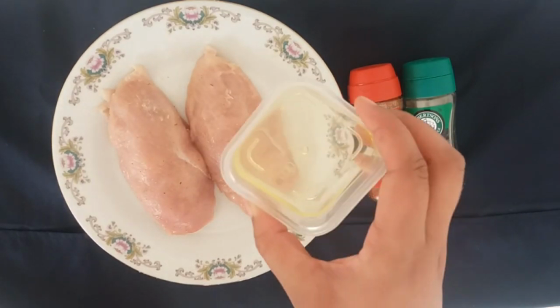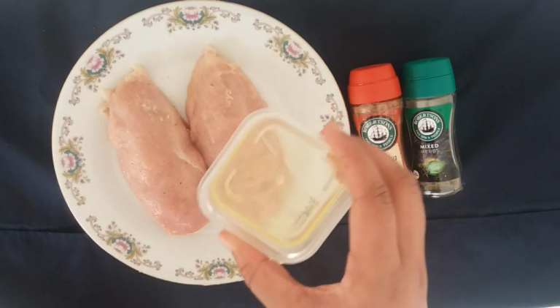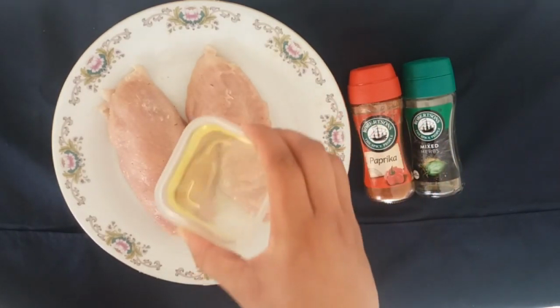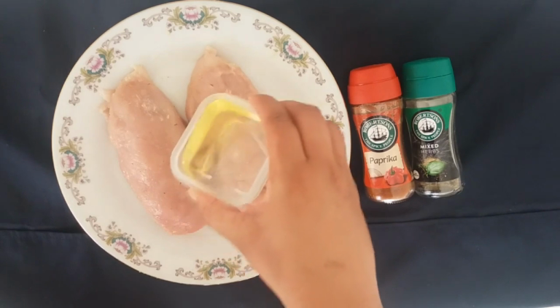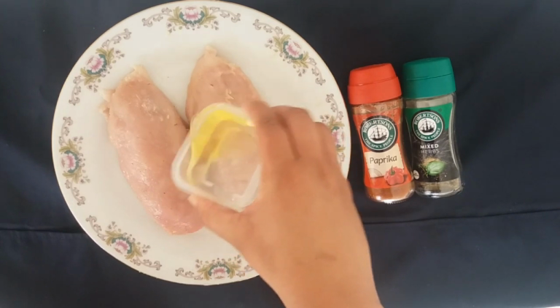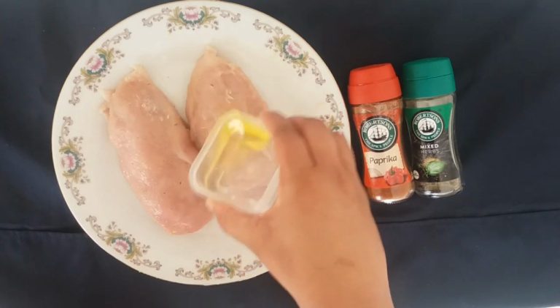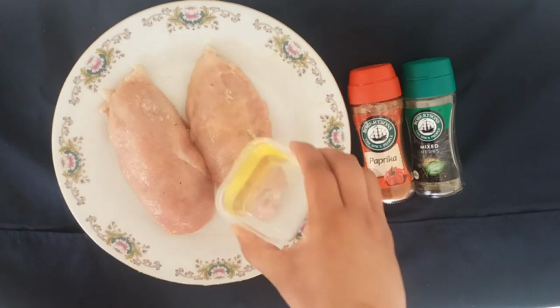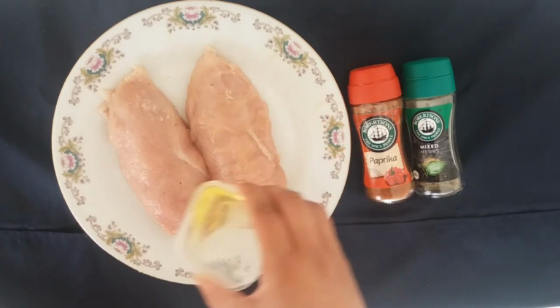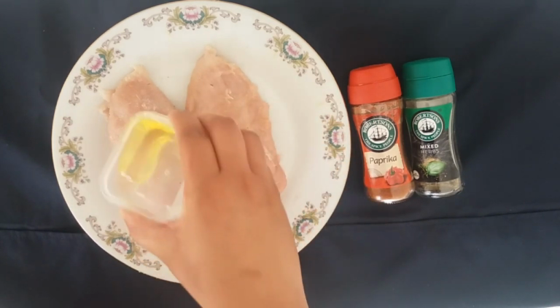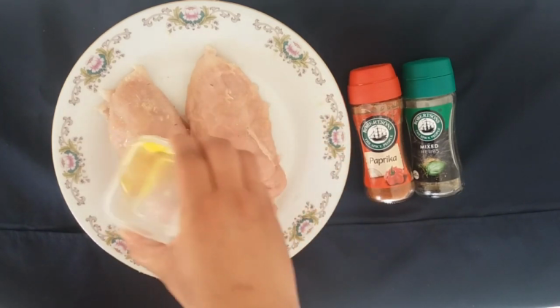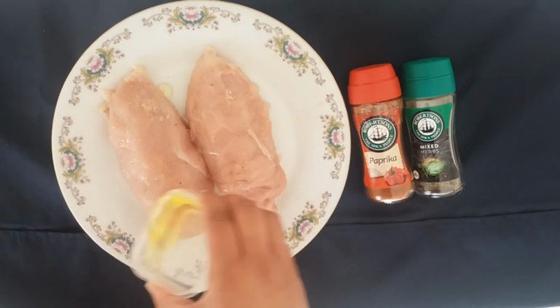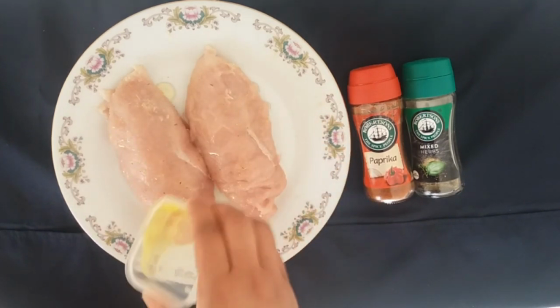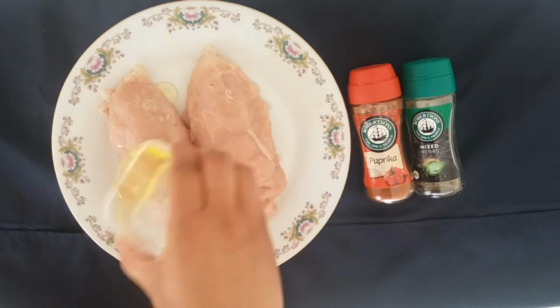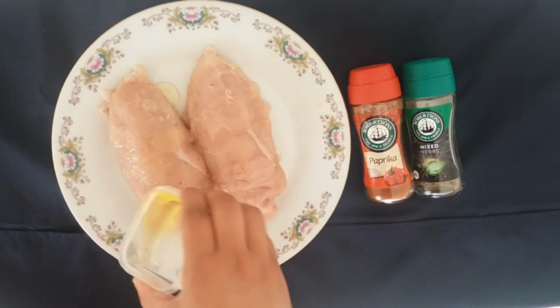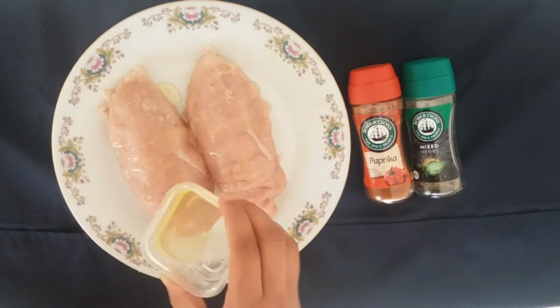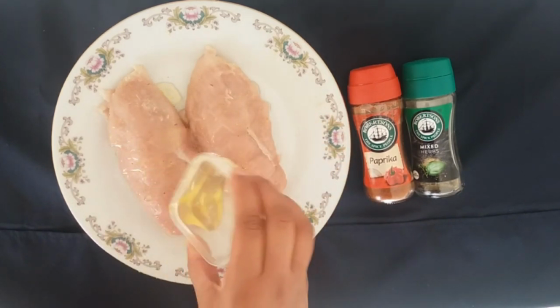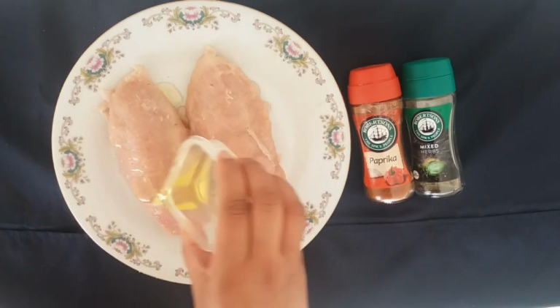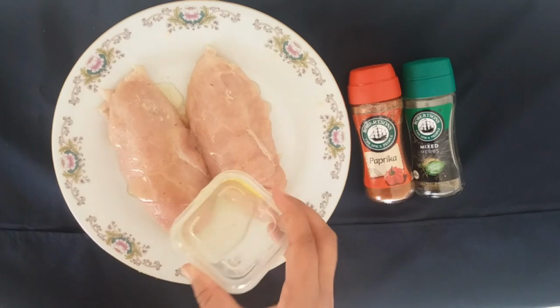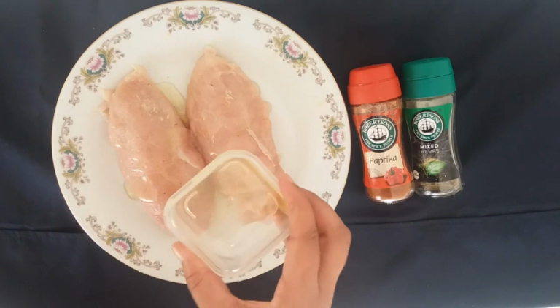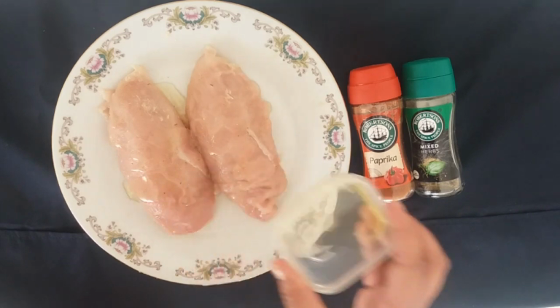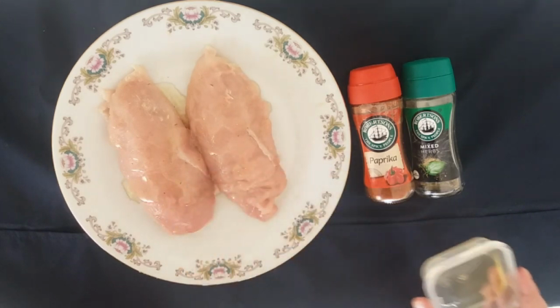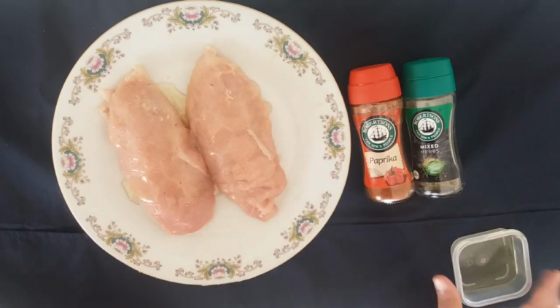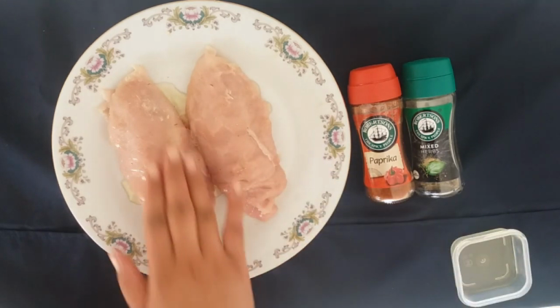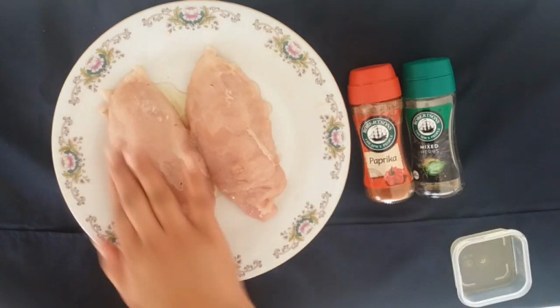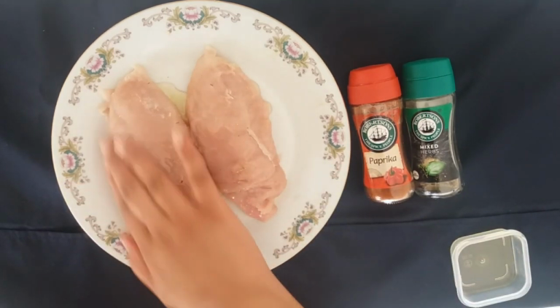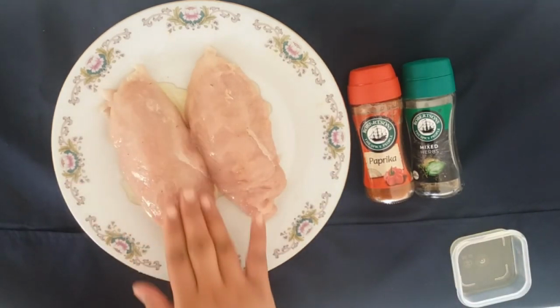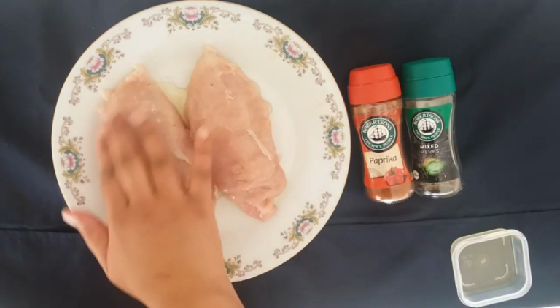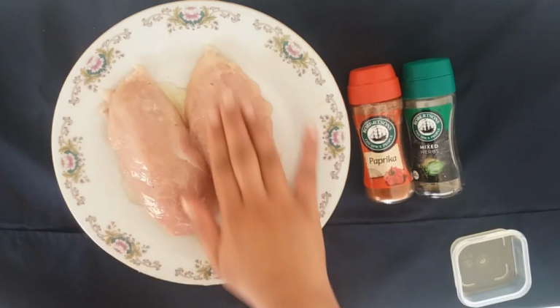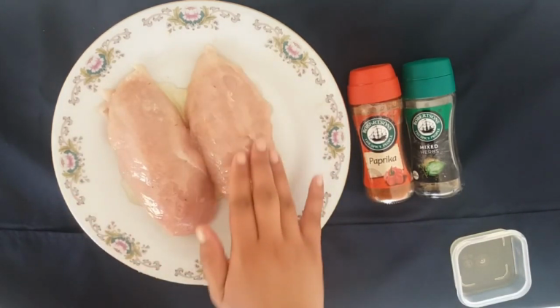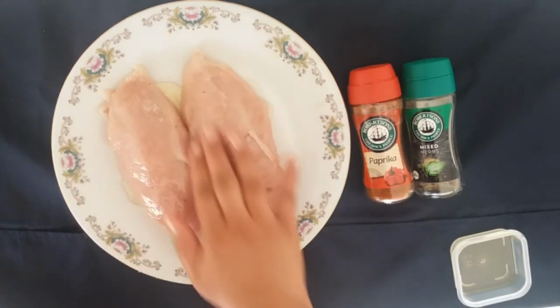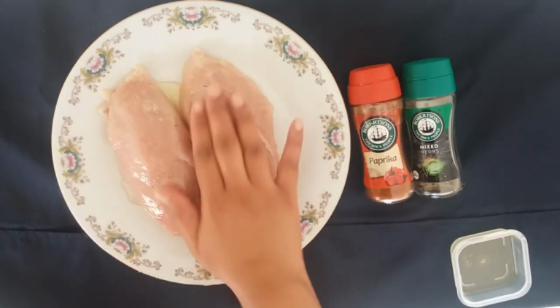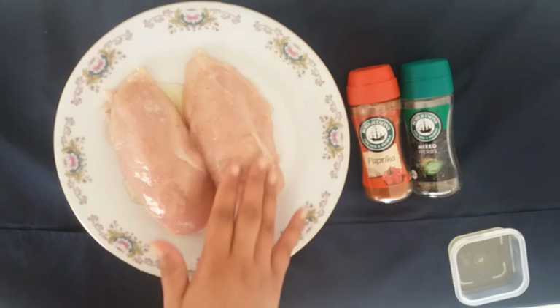Once both chicken breasts have been filled, I'll go over them with some olive oil just to coat them, and then I'll go in with some mixed herbs and paprika. This is just to give it some color and flavor.